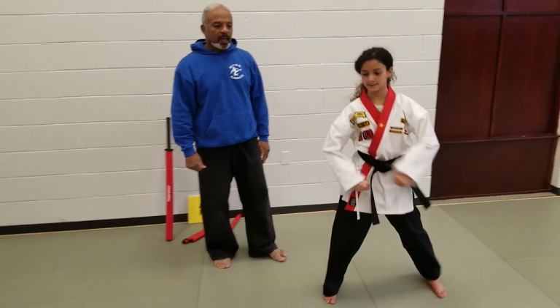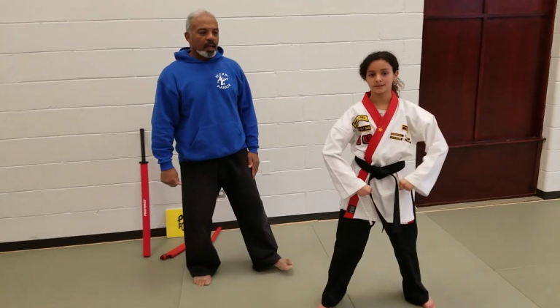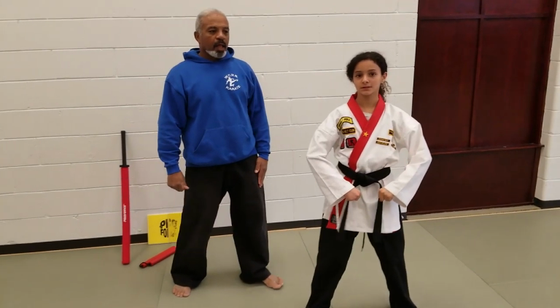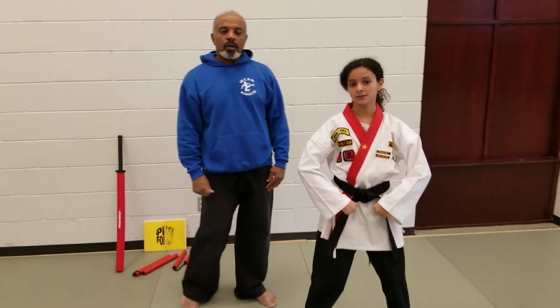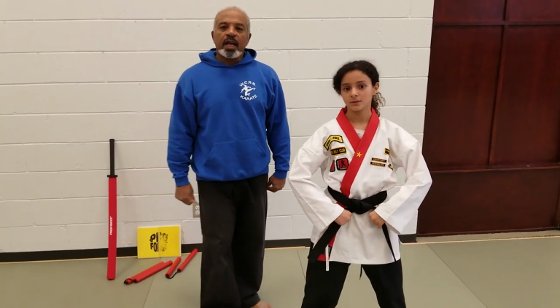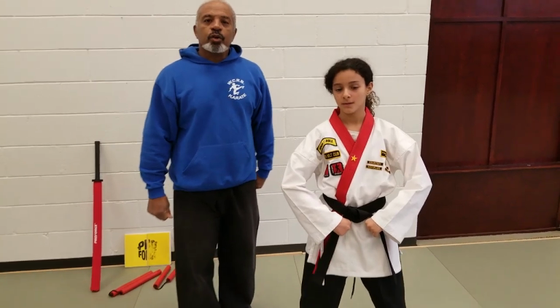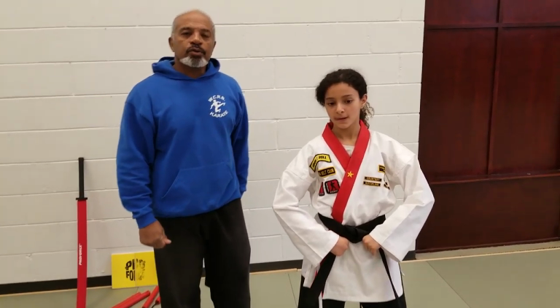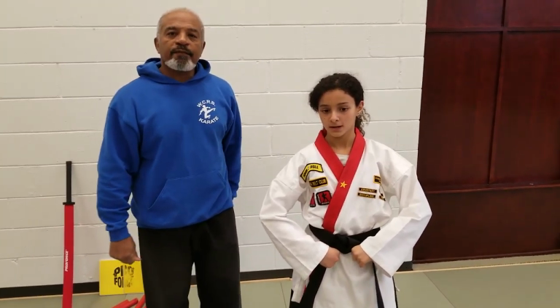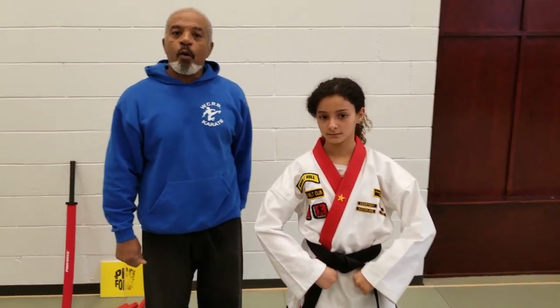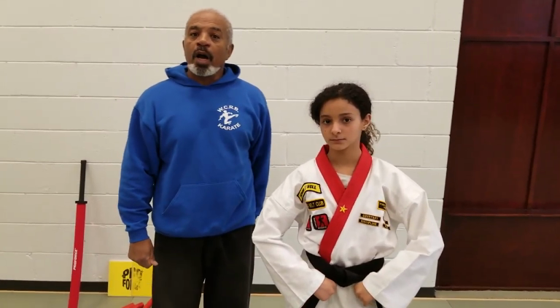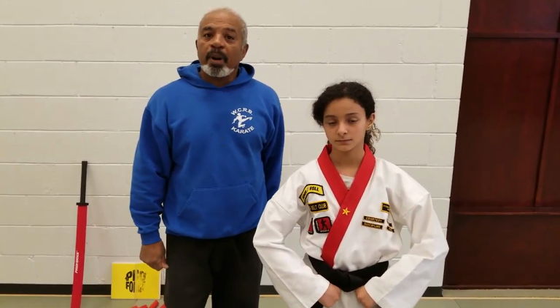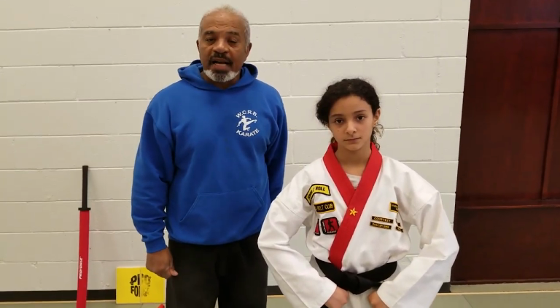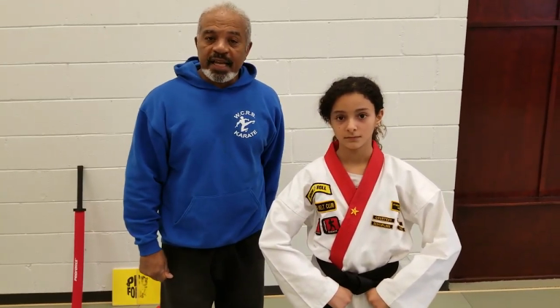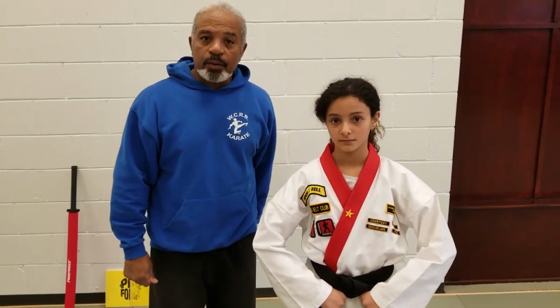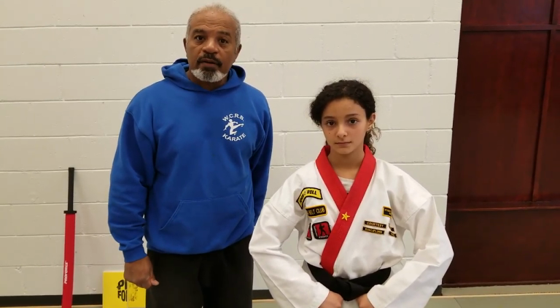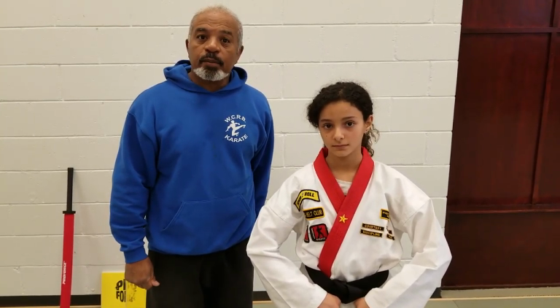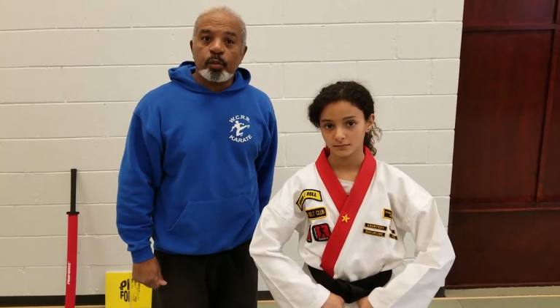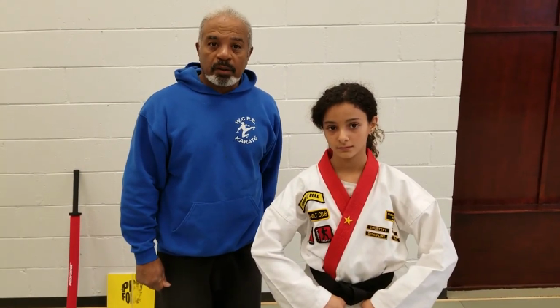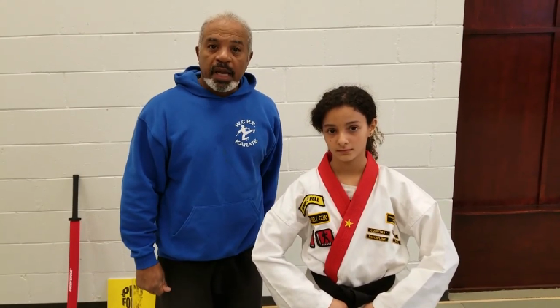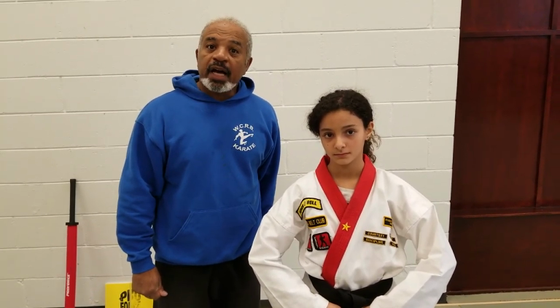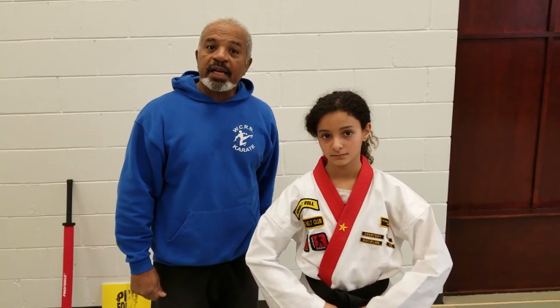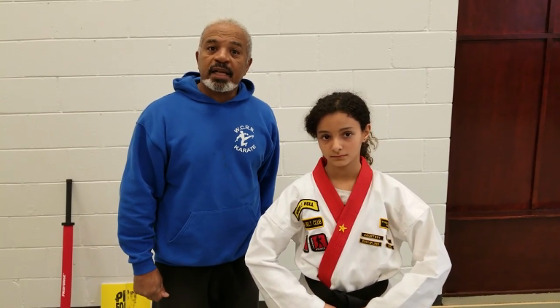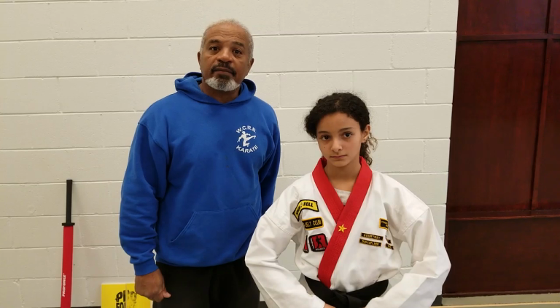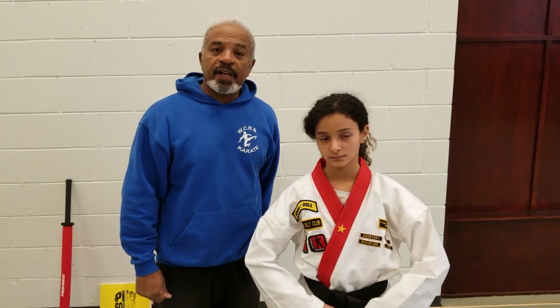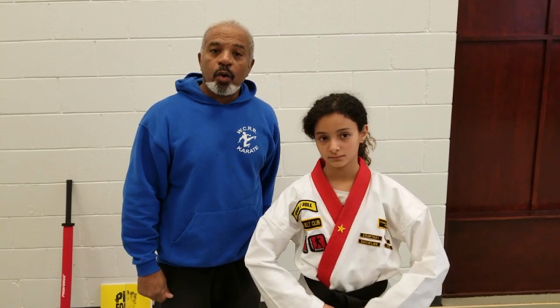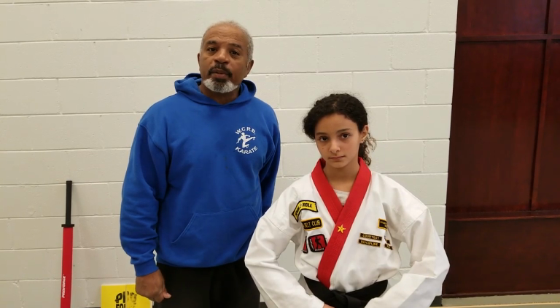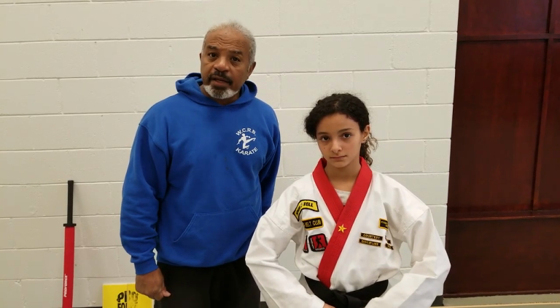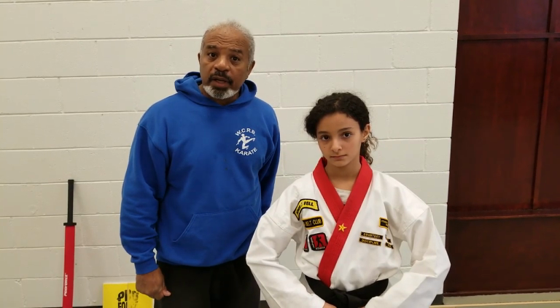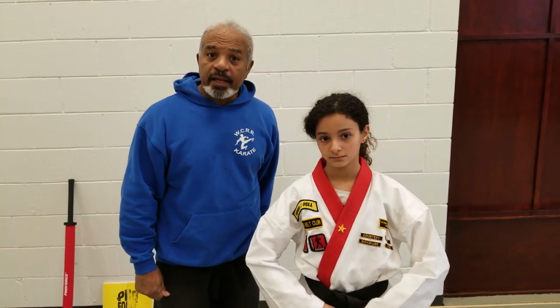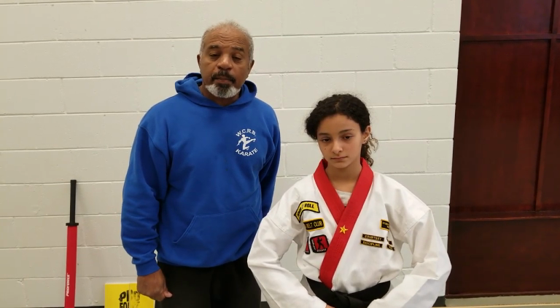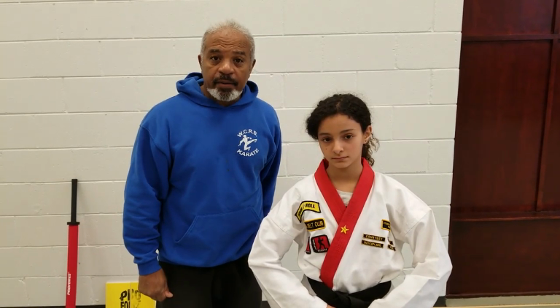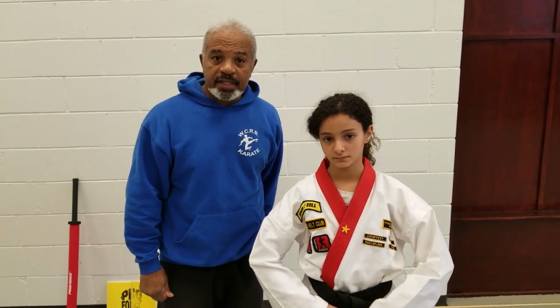Discipline, sir. Those are the four blocks and counters for the blue belt. In our next video, we'll be taking a look at the pattern itself.